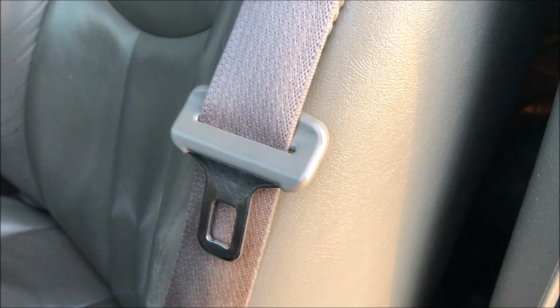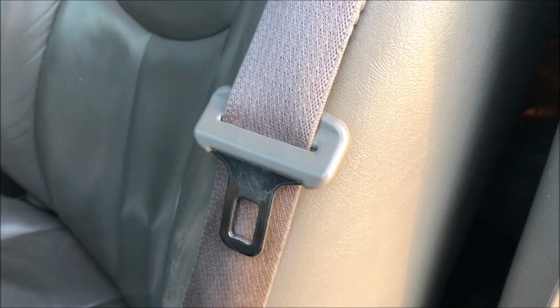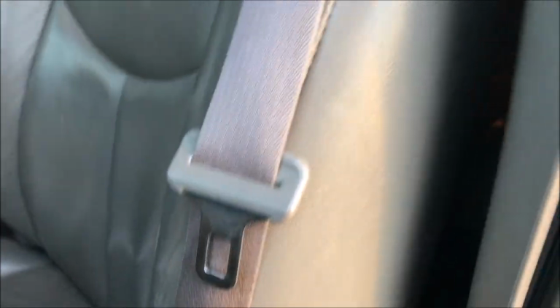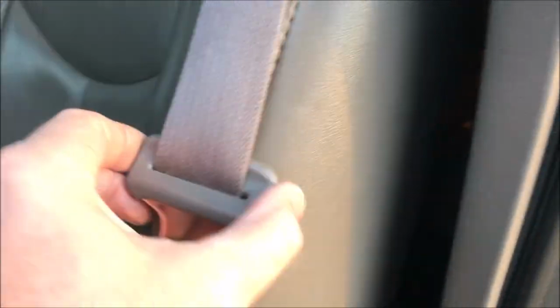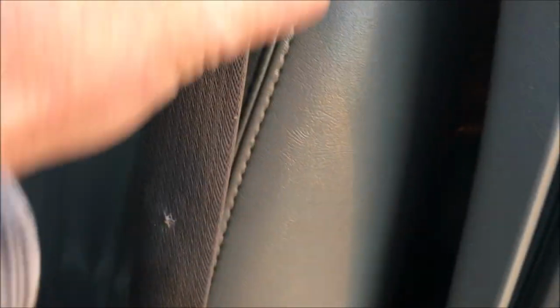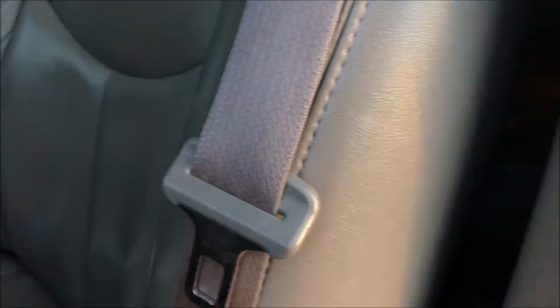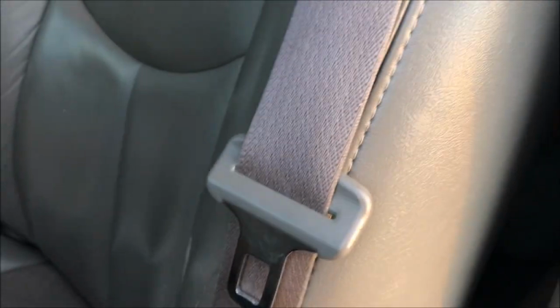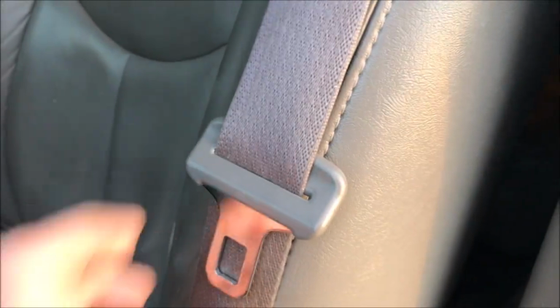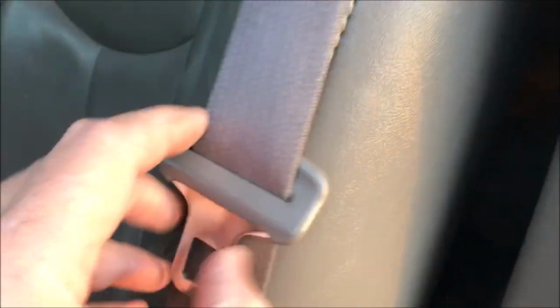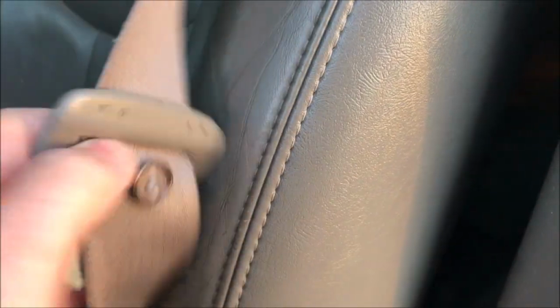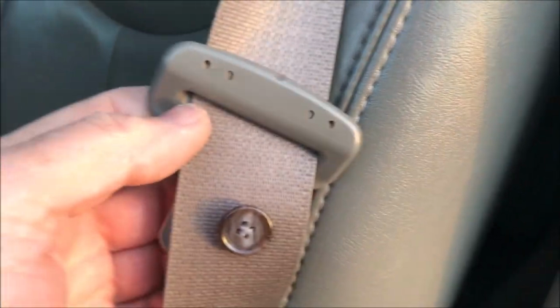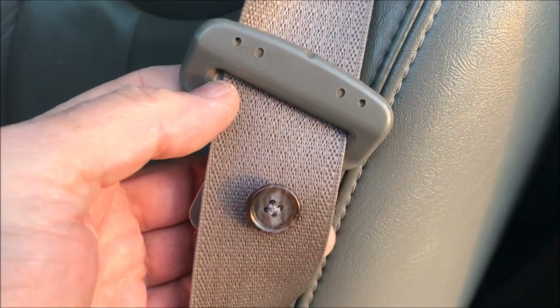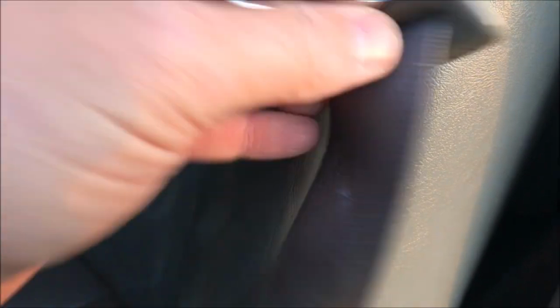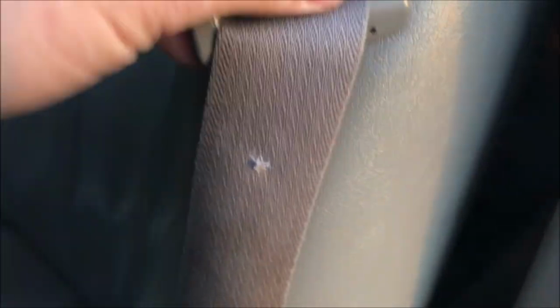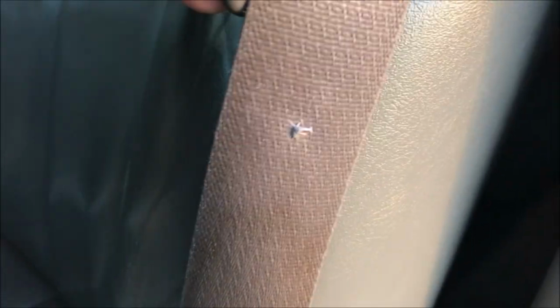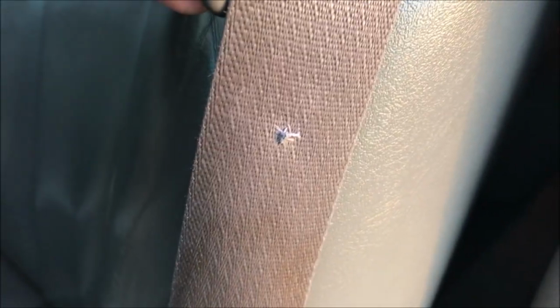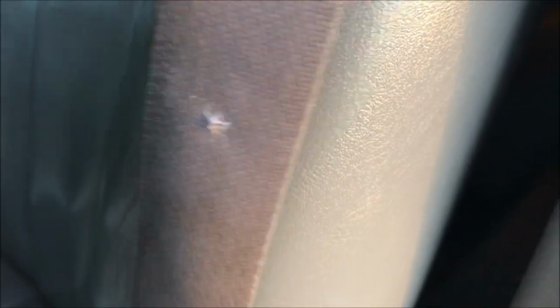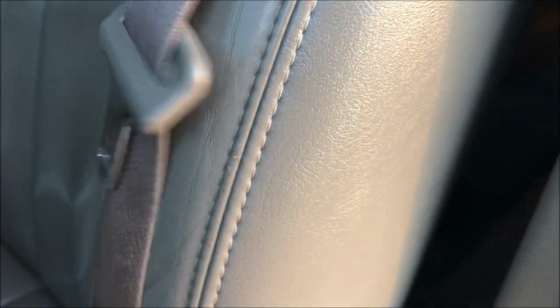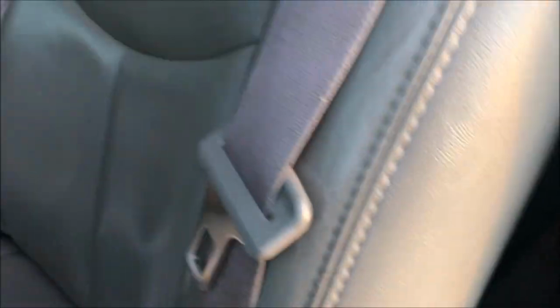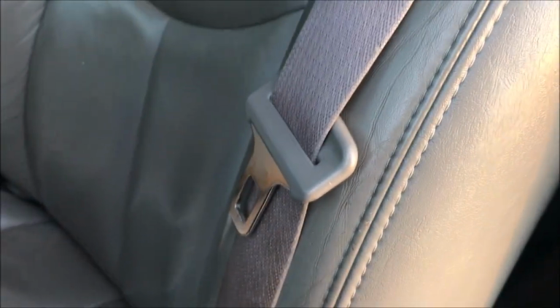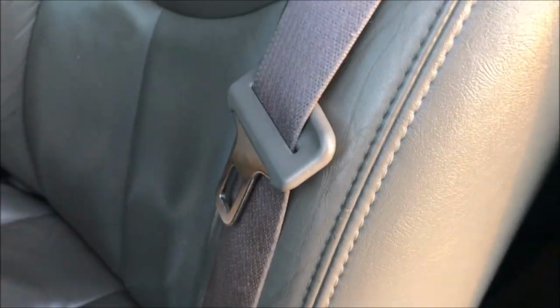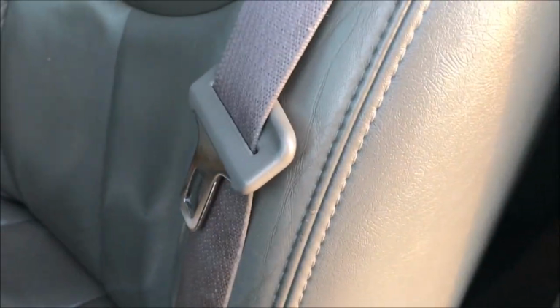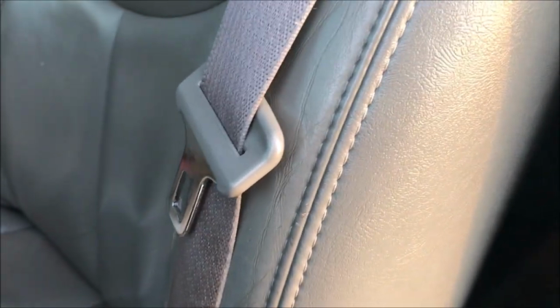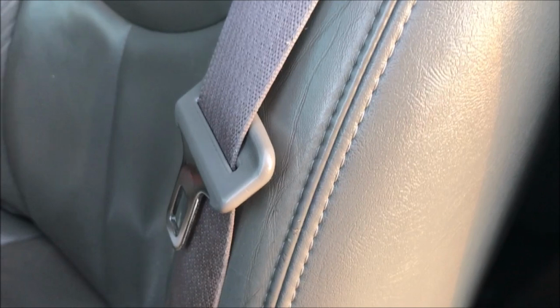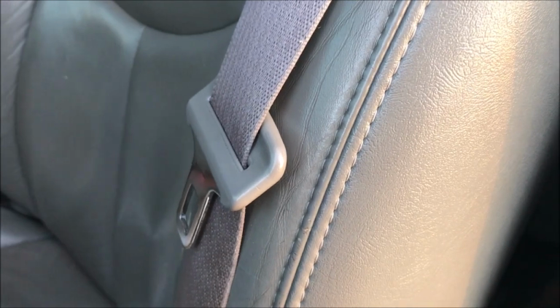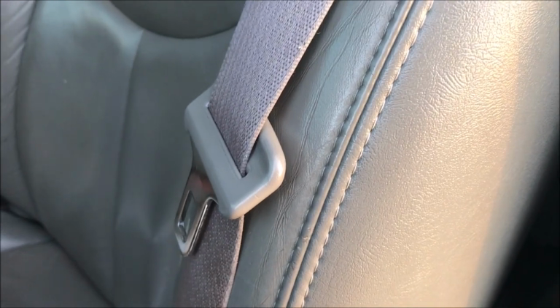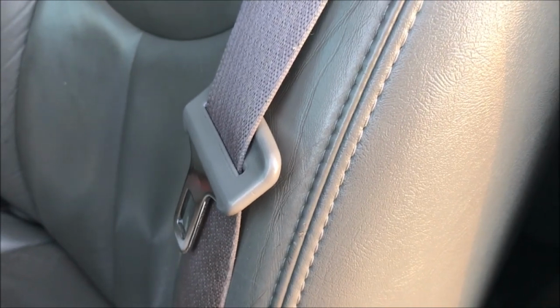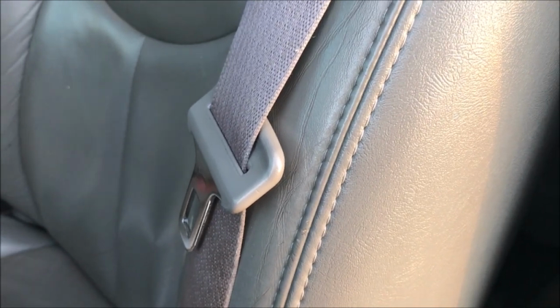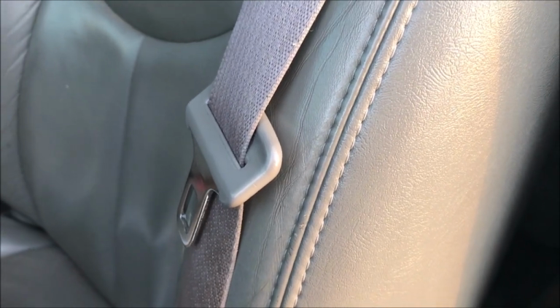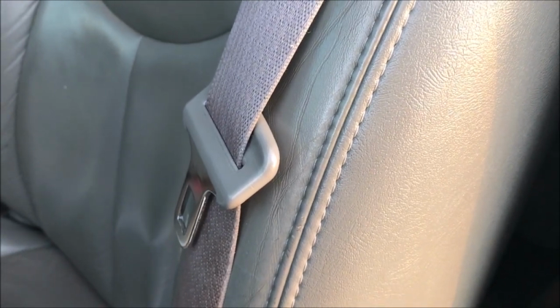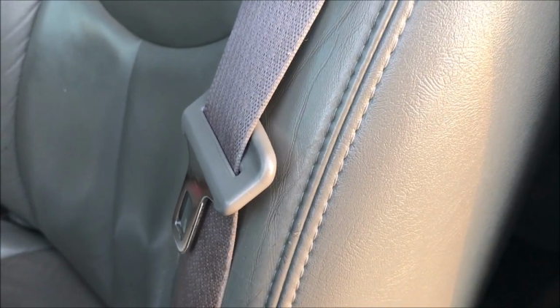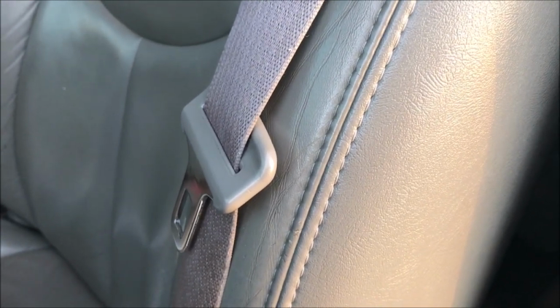Here we are two minutes later. The belt stops where it's supposed to. Got a button on the back — you can see a little bit of sewing on the front. That's it. Two minutes. Maybe 12 cents. Problem solved.